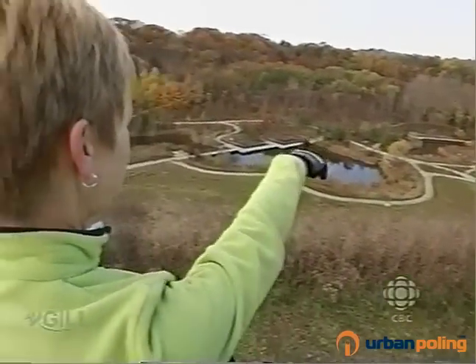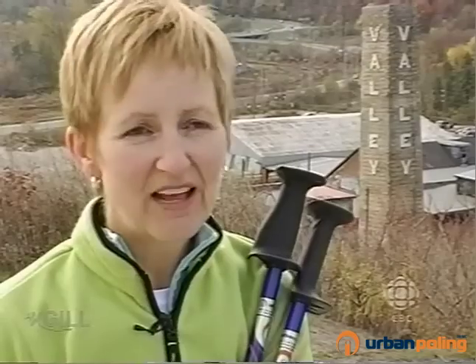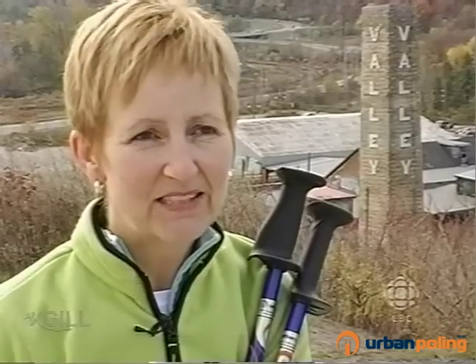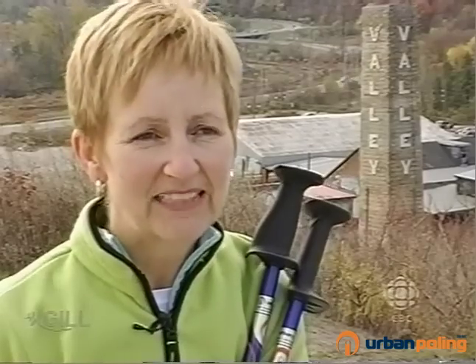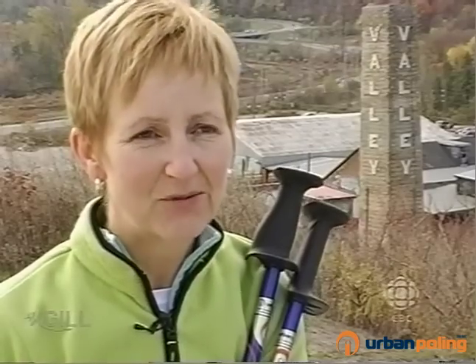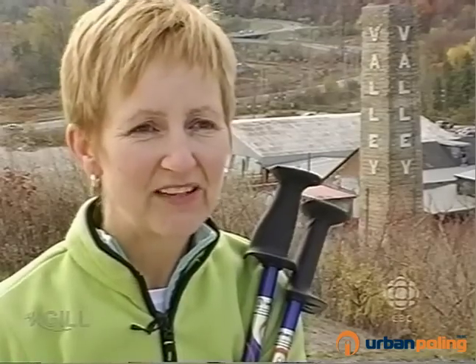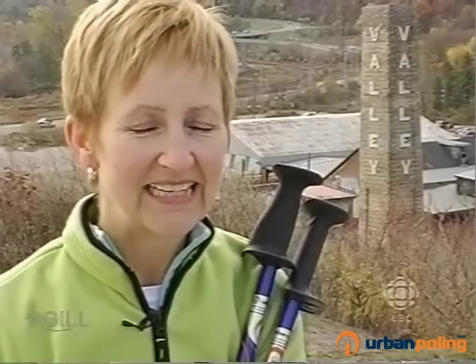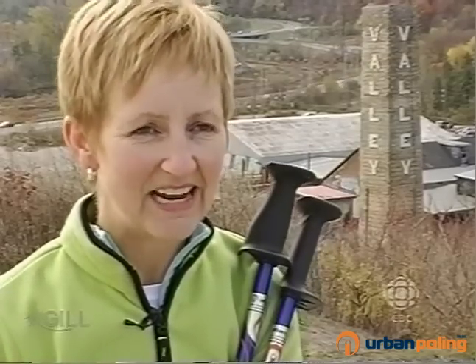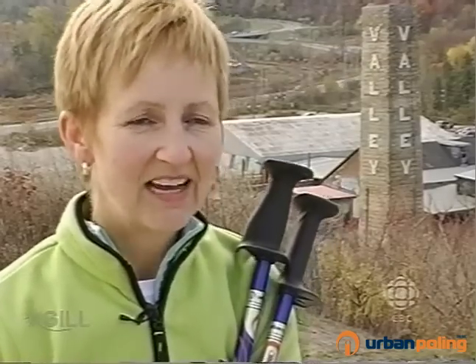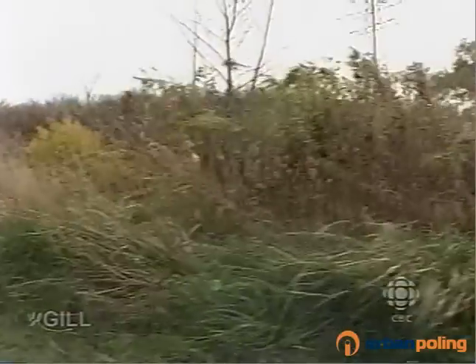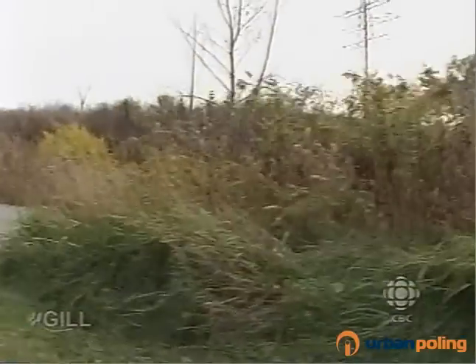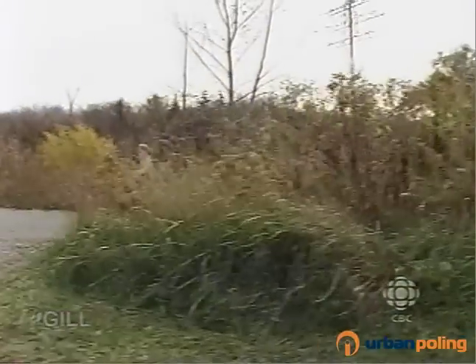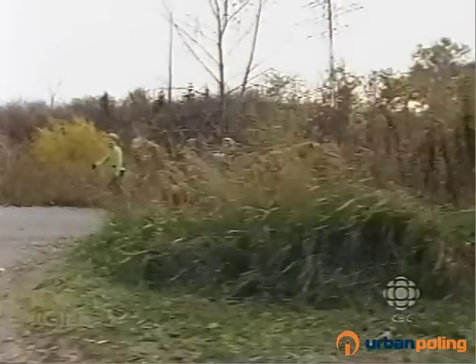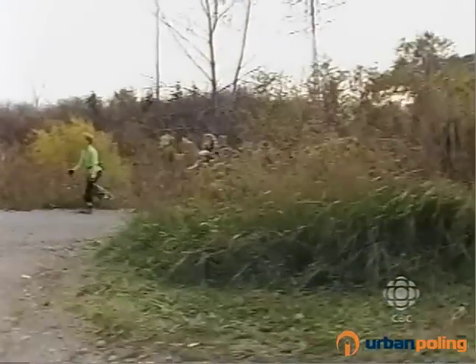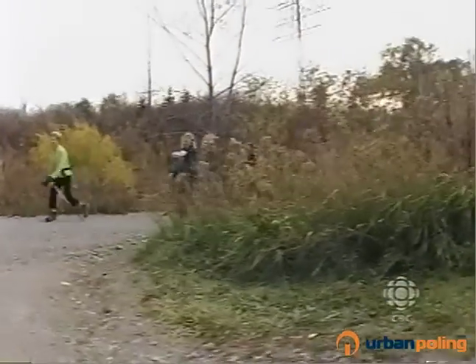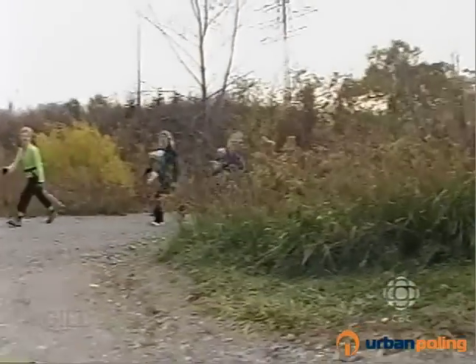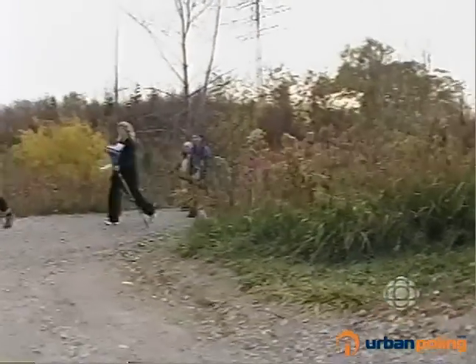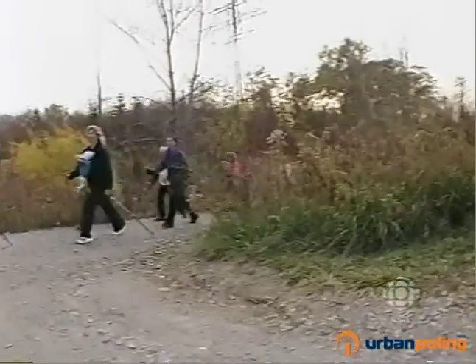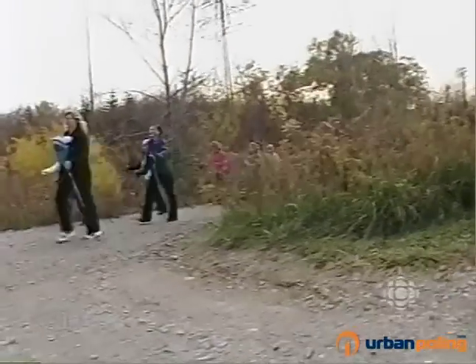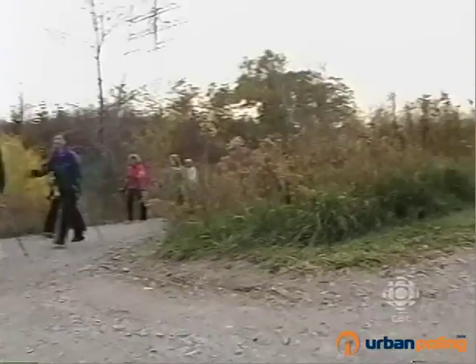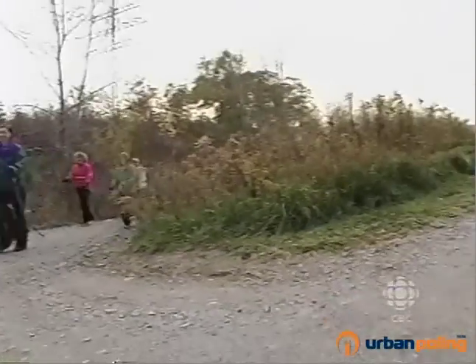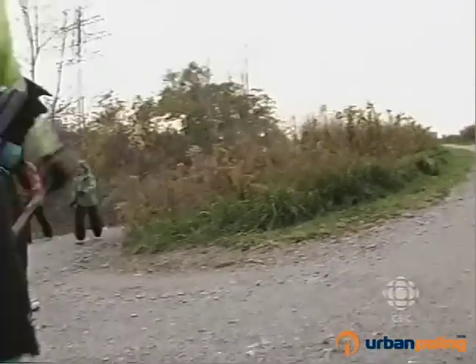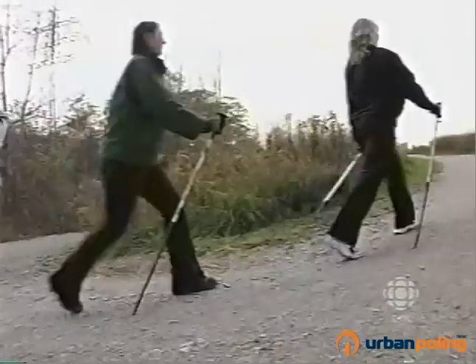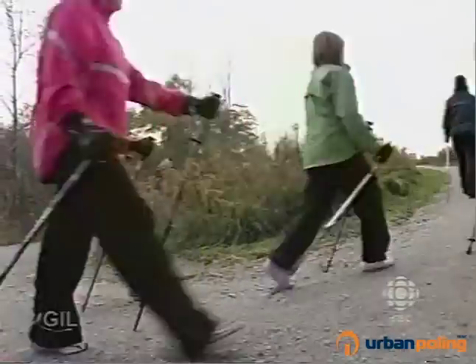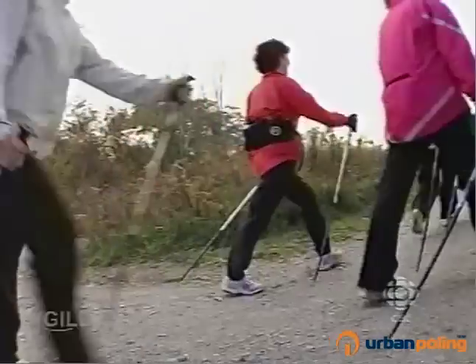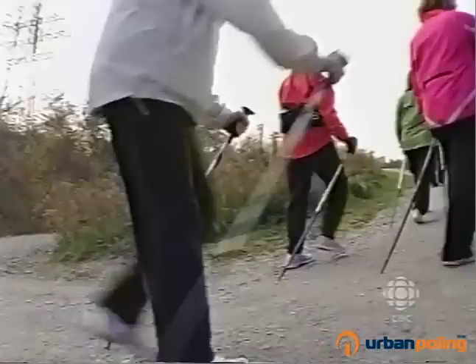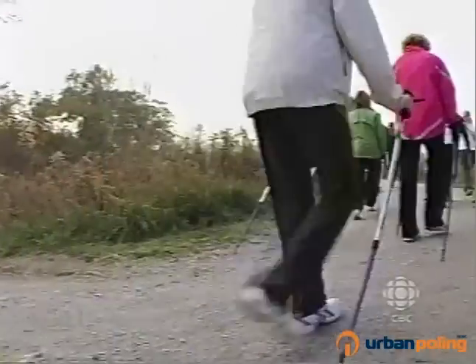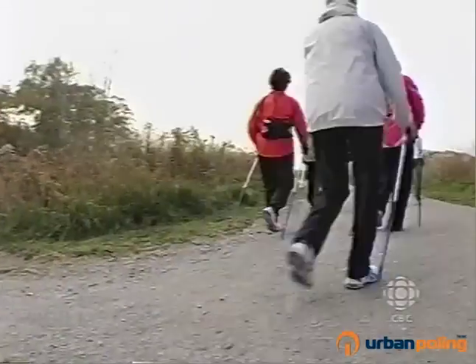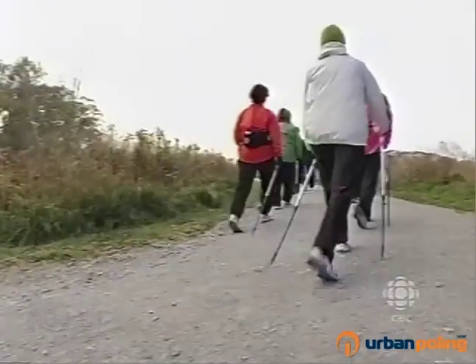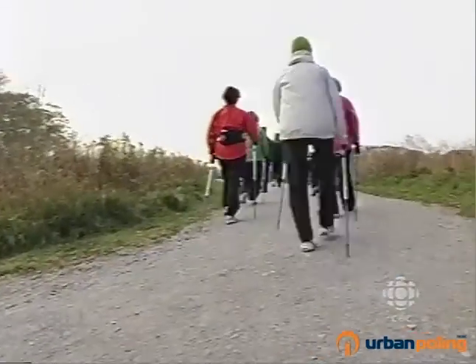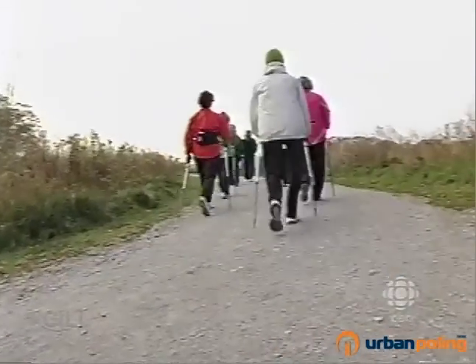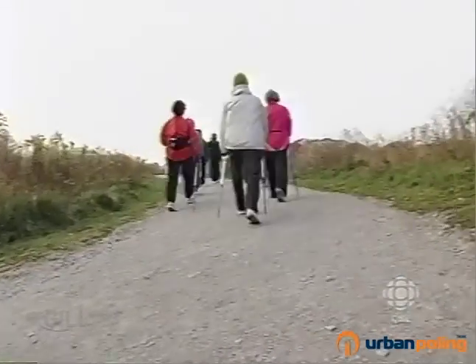The social aspect is fantastic. Once you've got the technique down, you don't have to concentrate quite so much, and so you can go out with your friends, you can go out with your family. You can just really enjoy nature and some really good conversation.